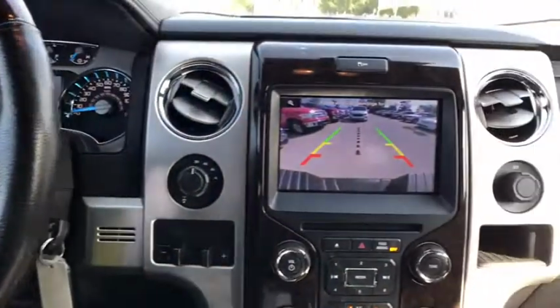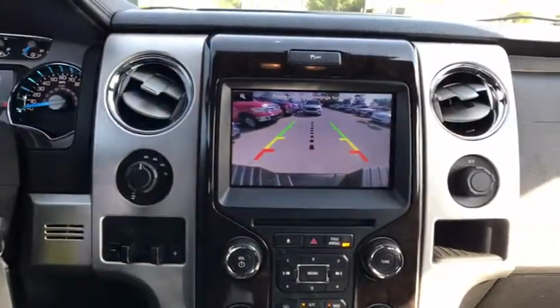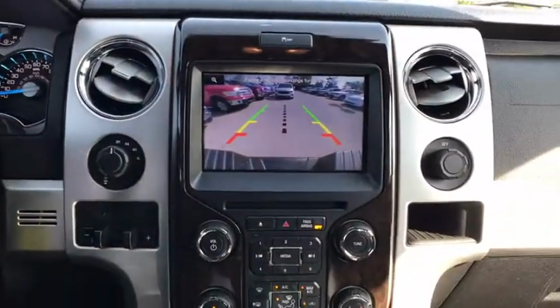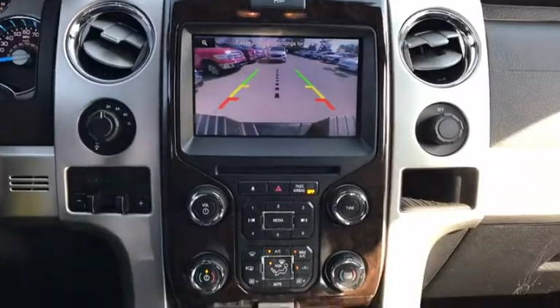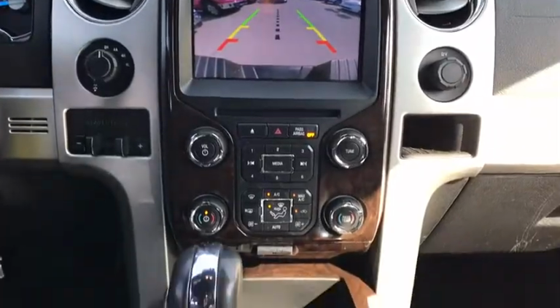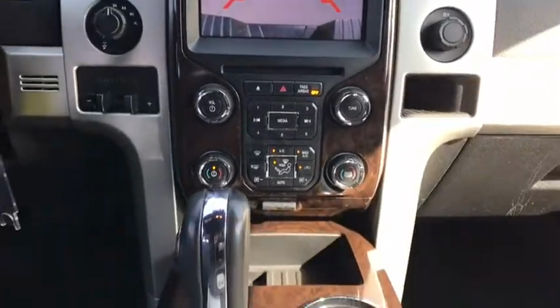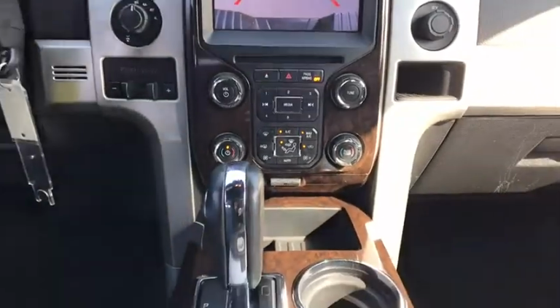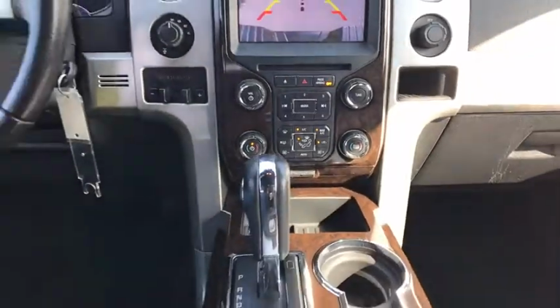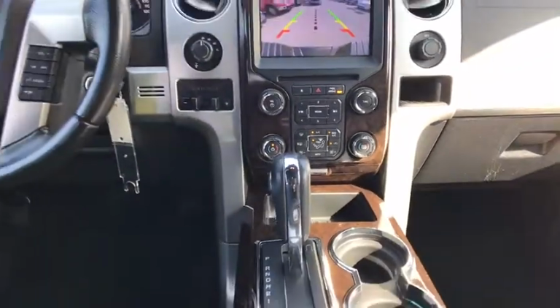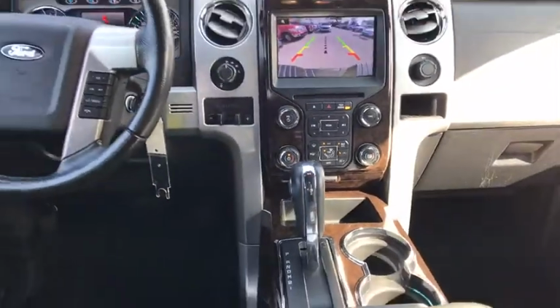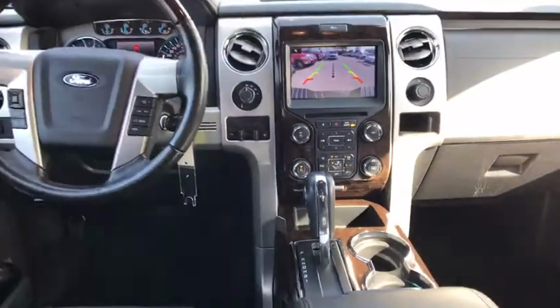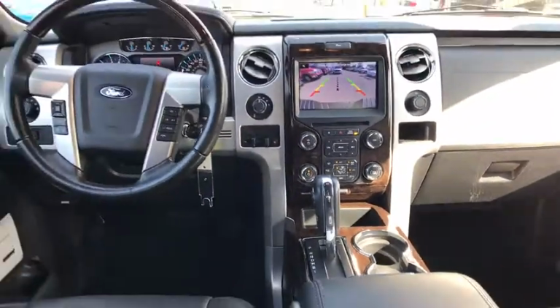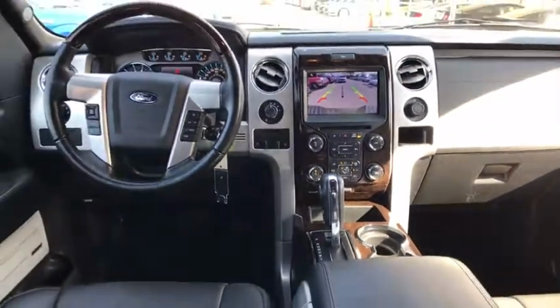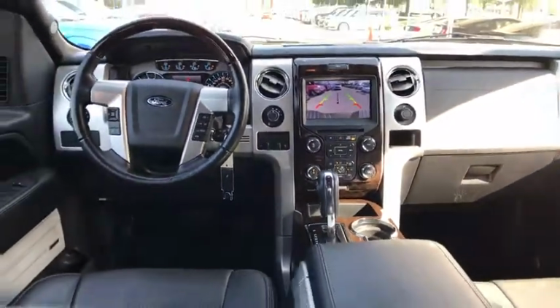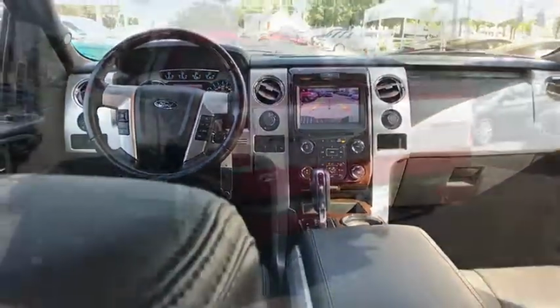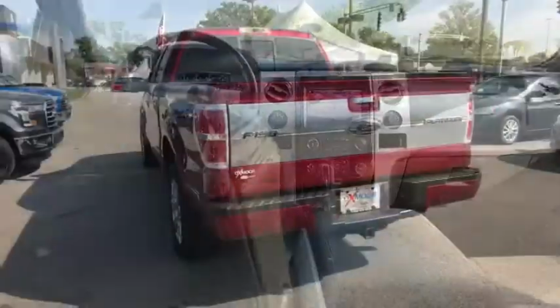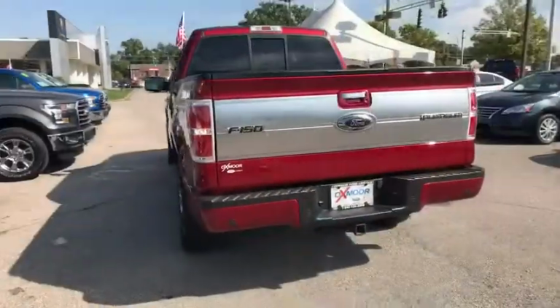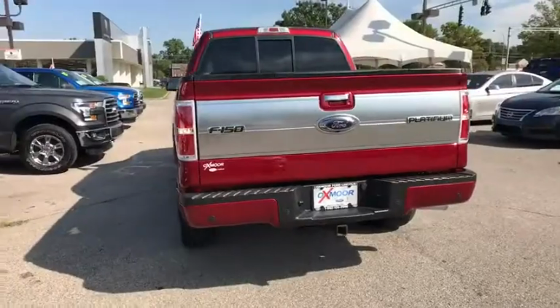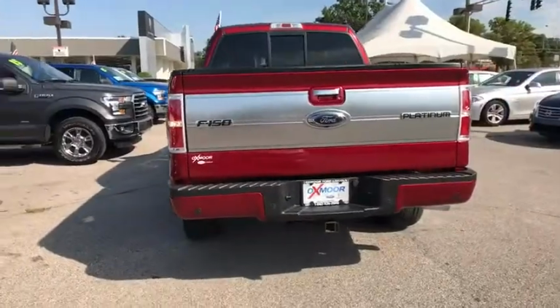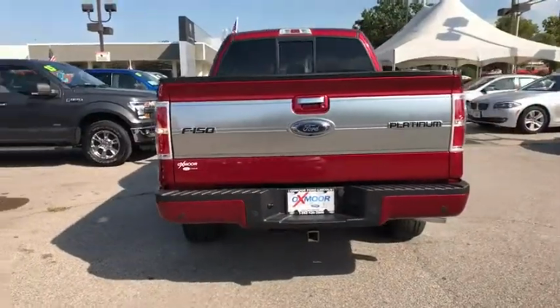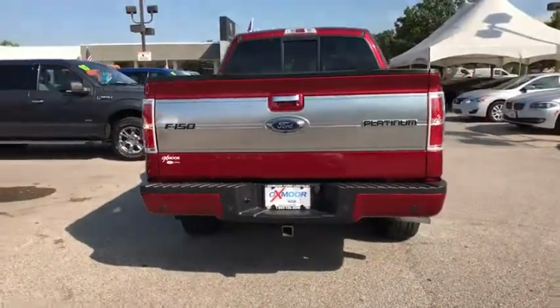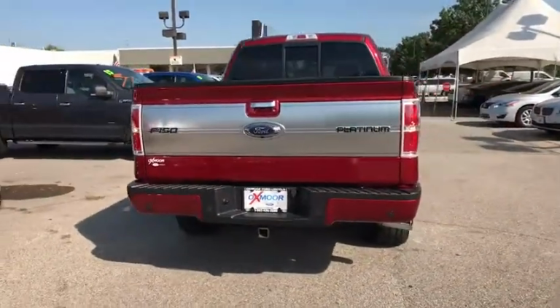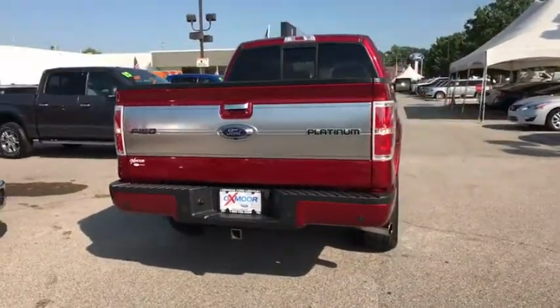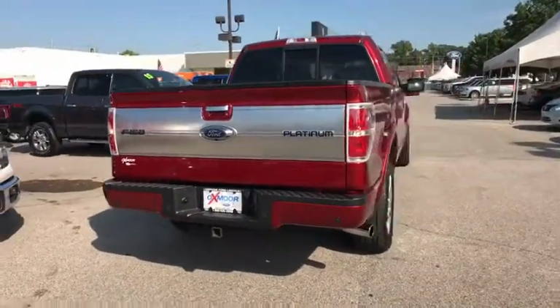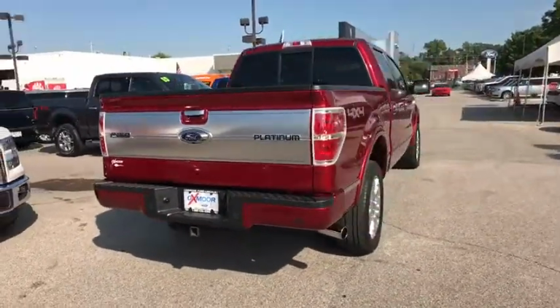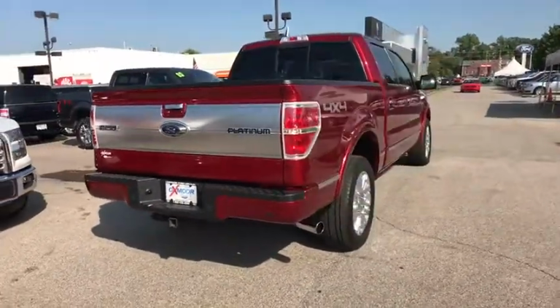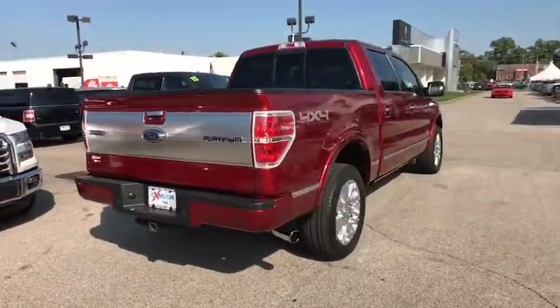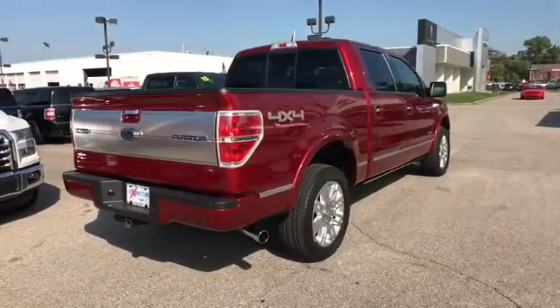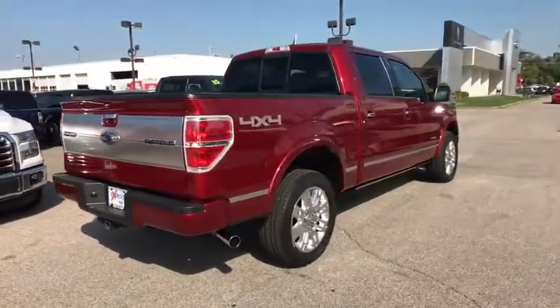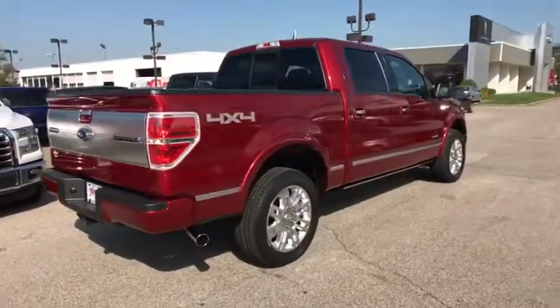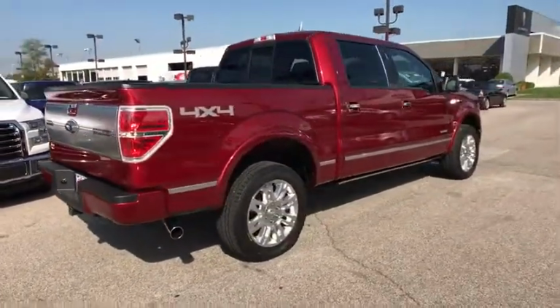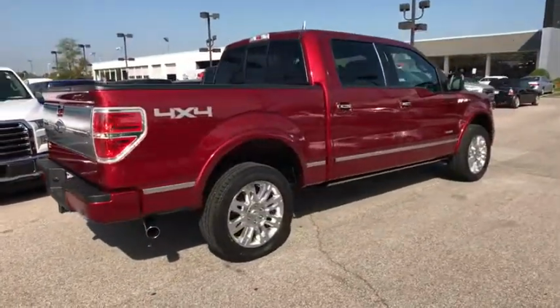Rear head airbag. Variable speed intermittent wipers. Power outlet. Third passenger door. This vehicle is Carfax certified one owner and qualifies for Carfax buyback guarantee.